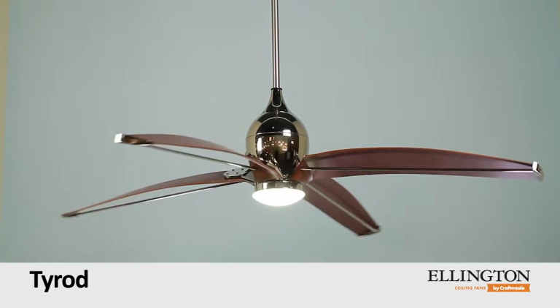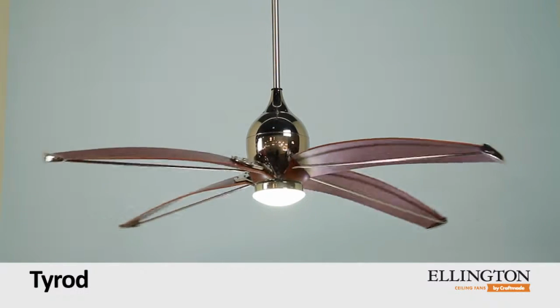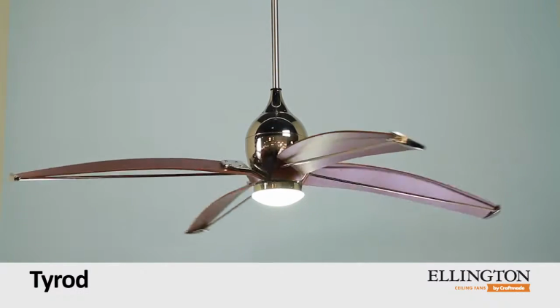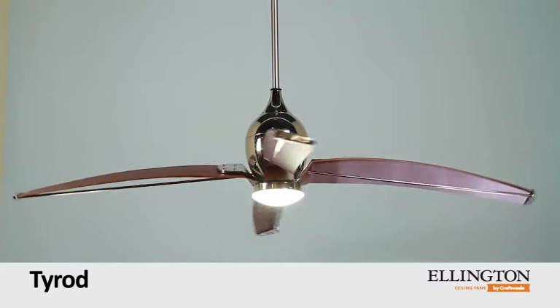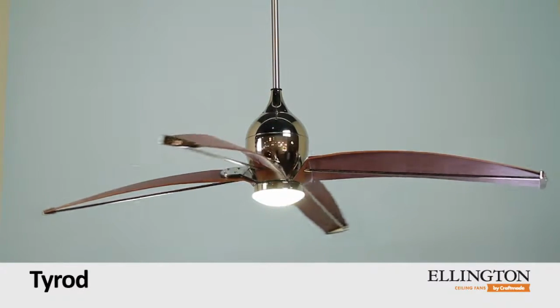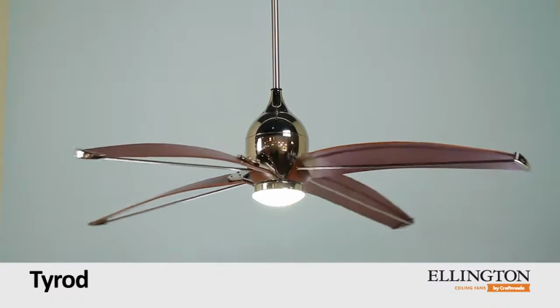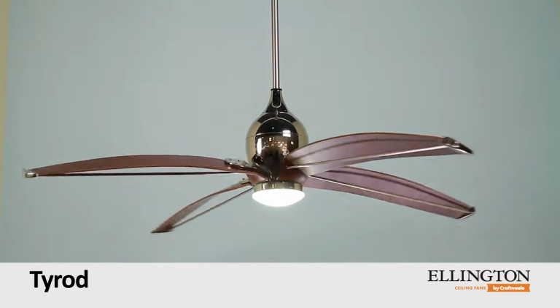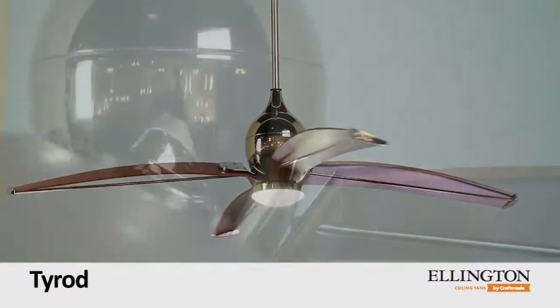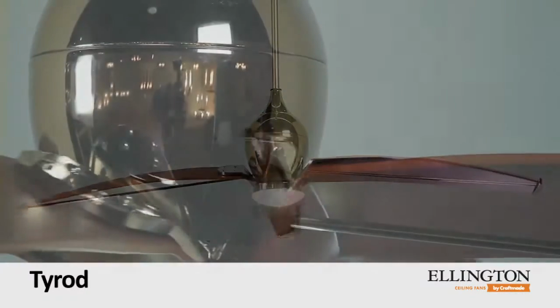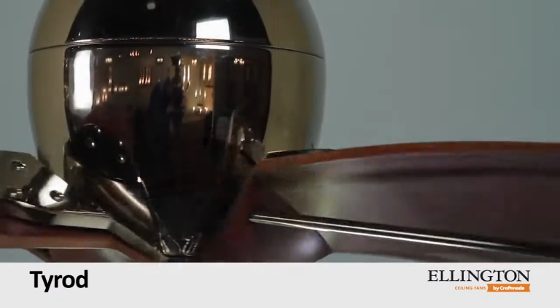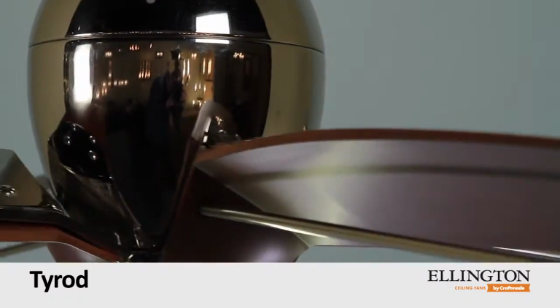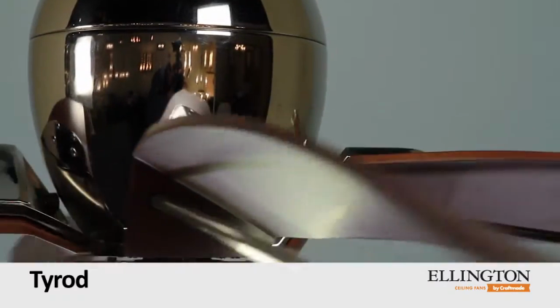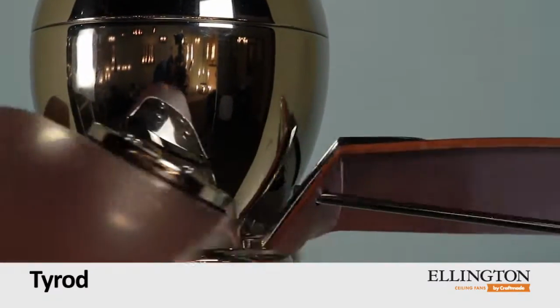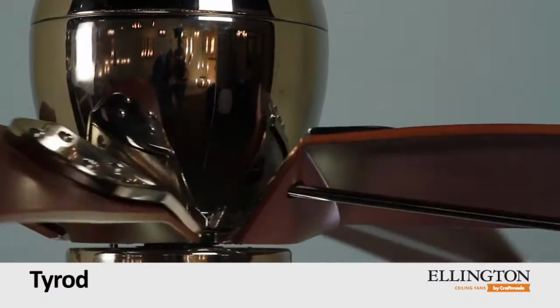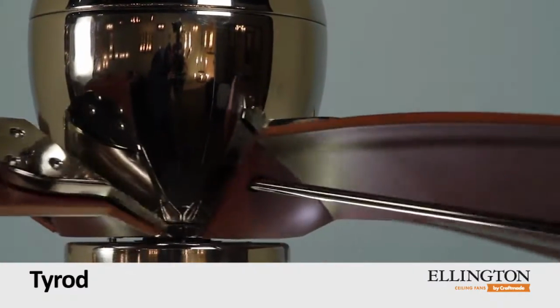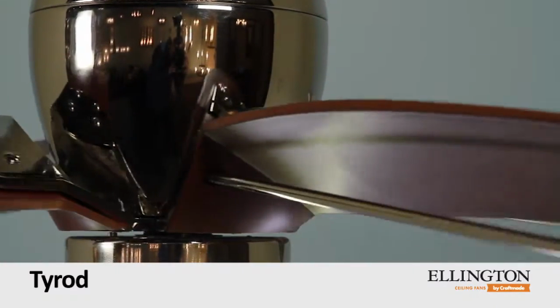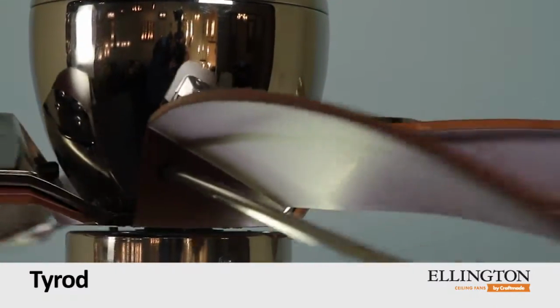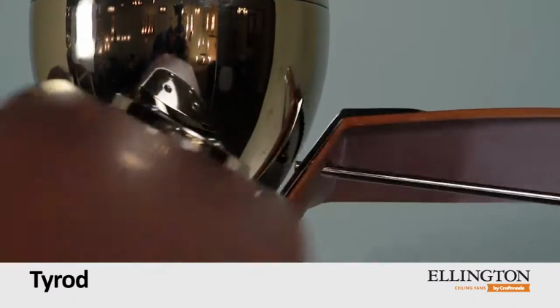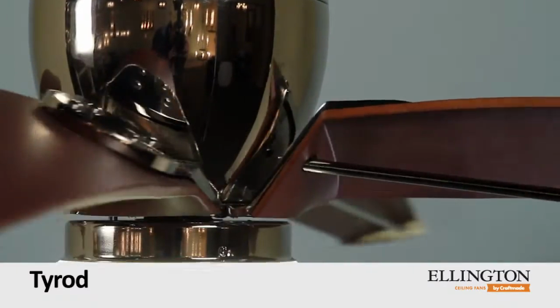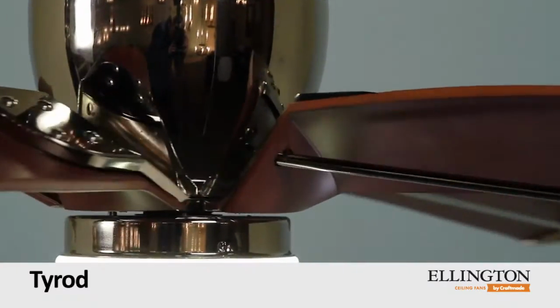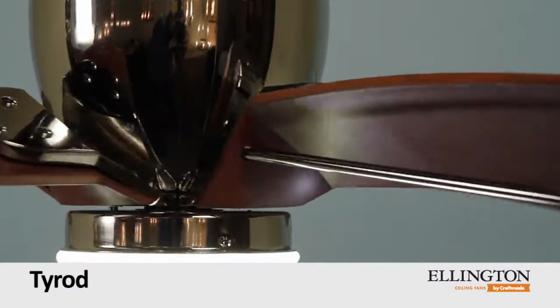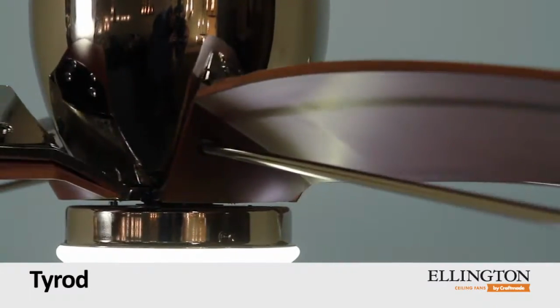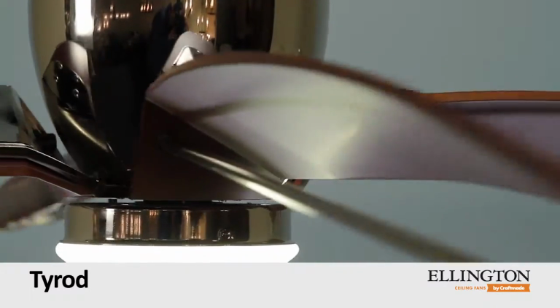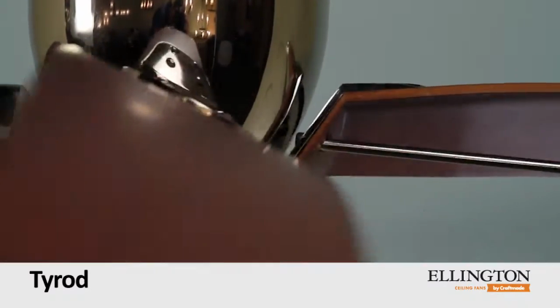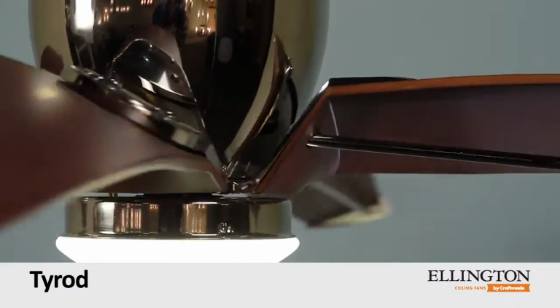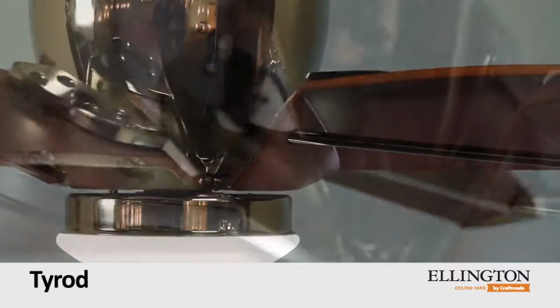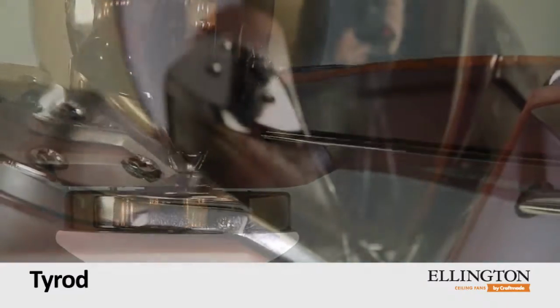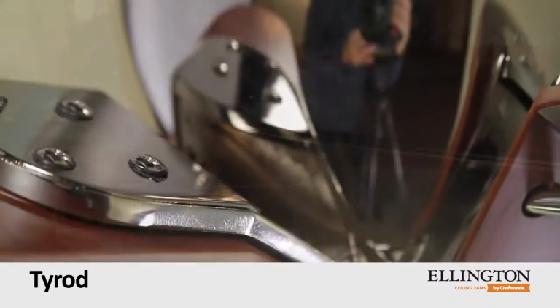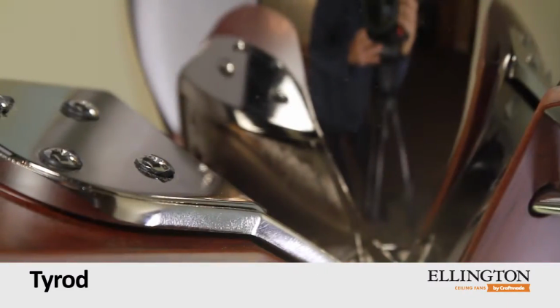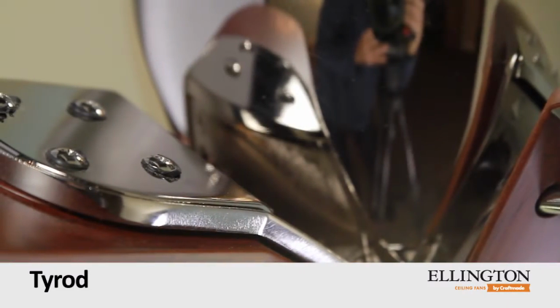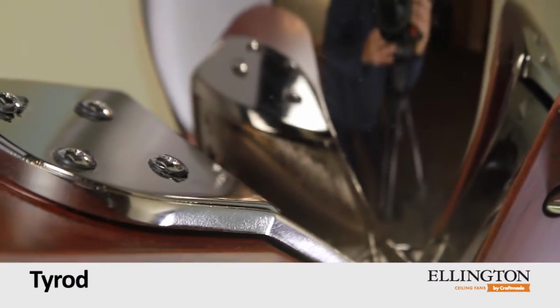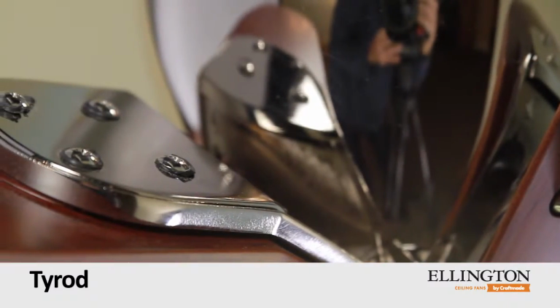Tie Rod by Ellington Ceiling Fans. A stunning composition in polished metal and rich wood tones, the Tie Rod offers a supremely modern interpretation of ceiling fan design.